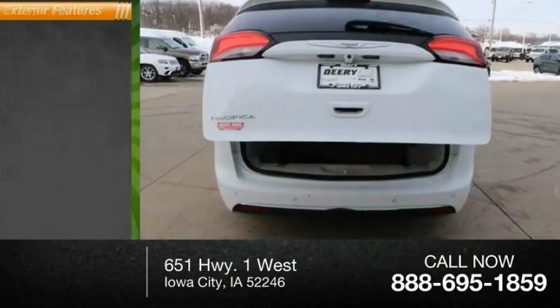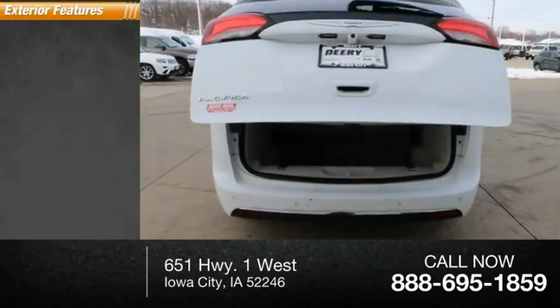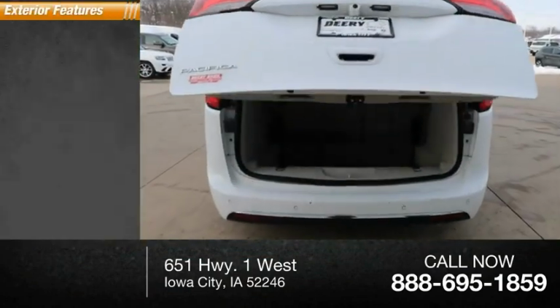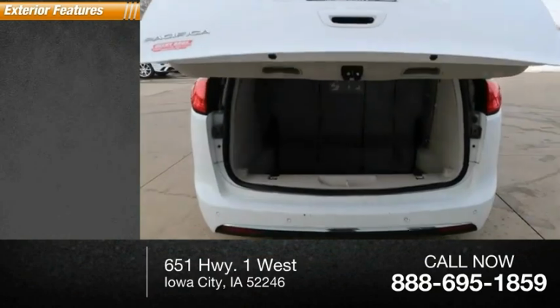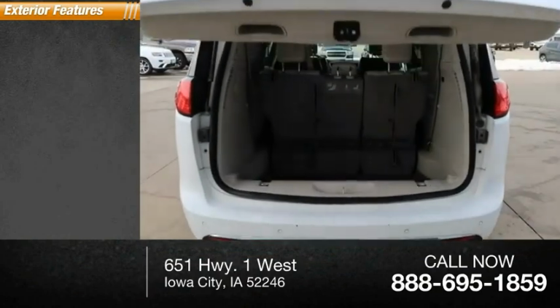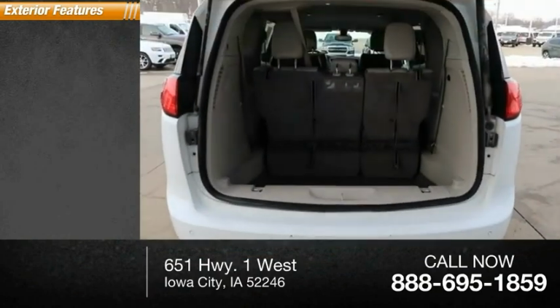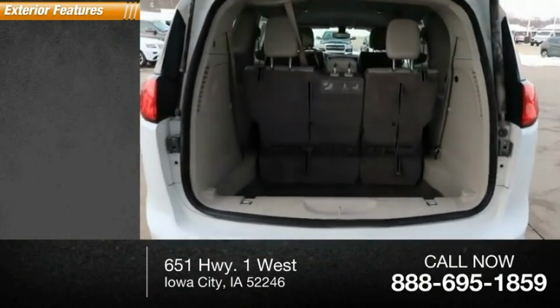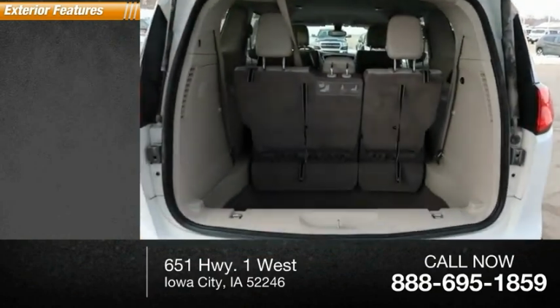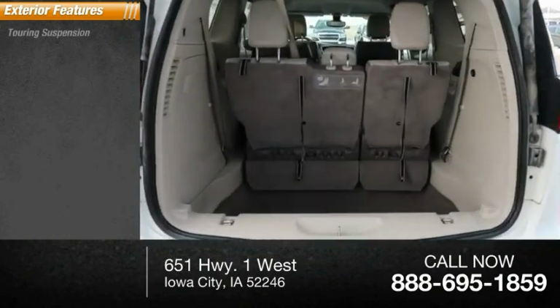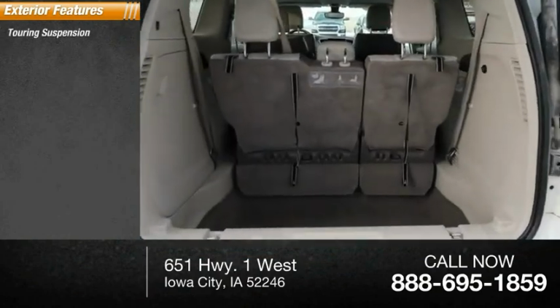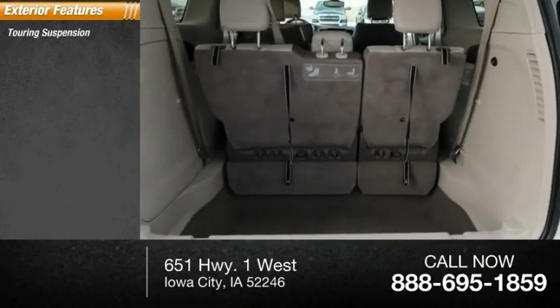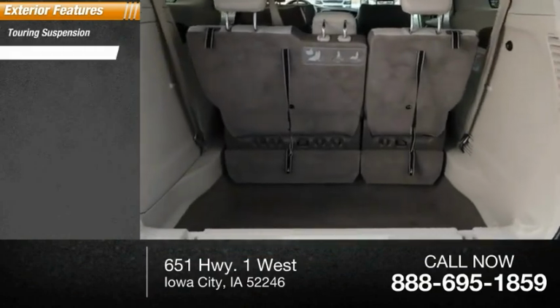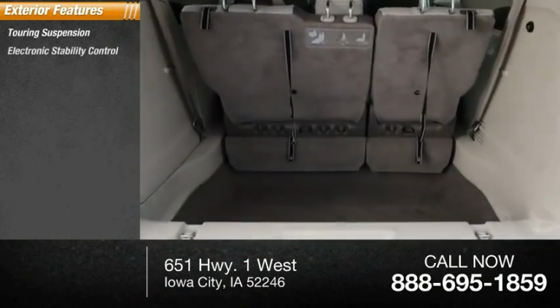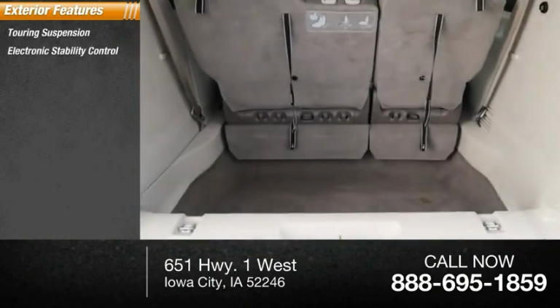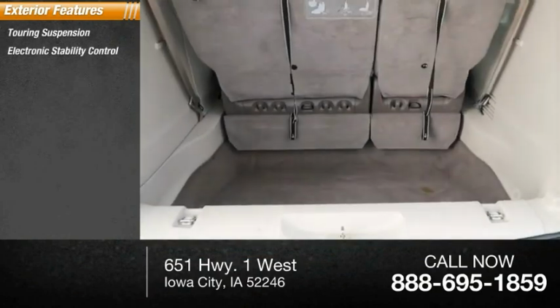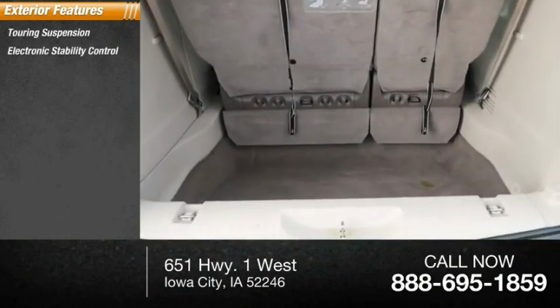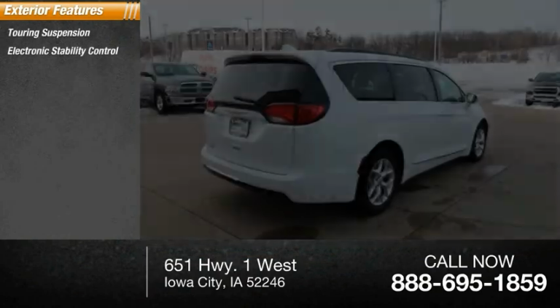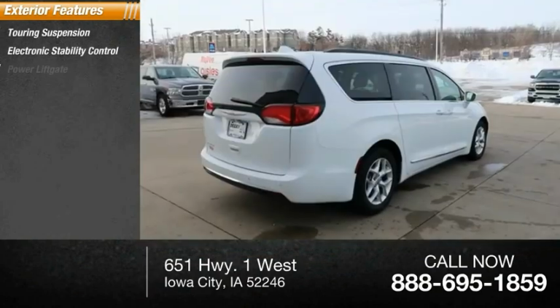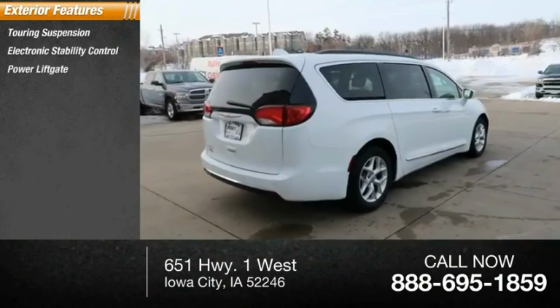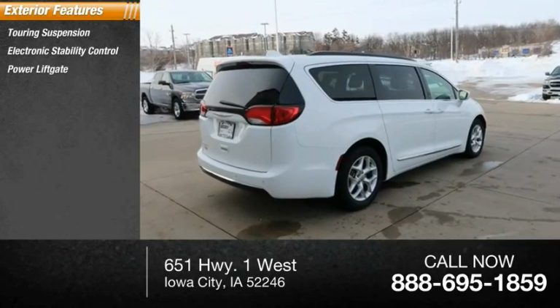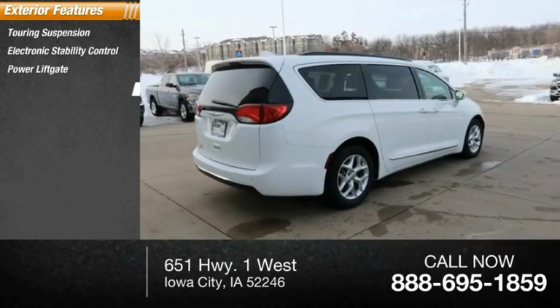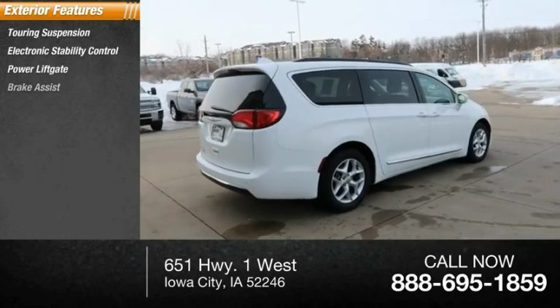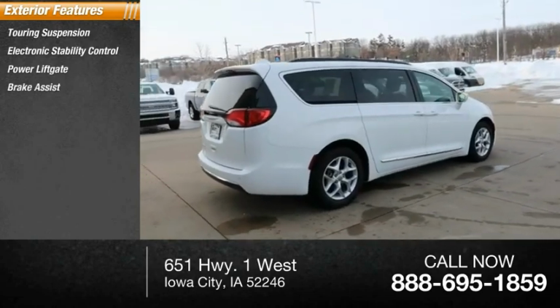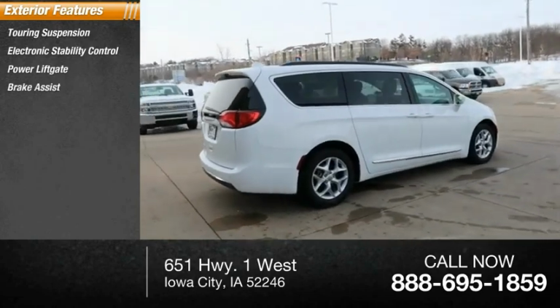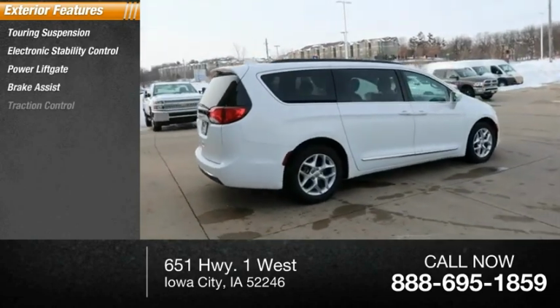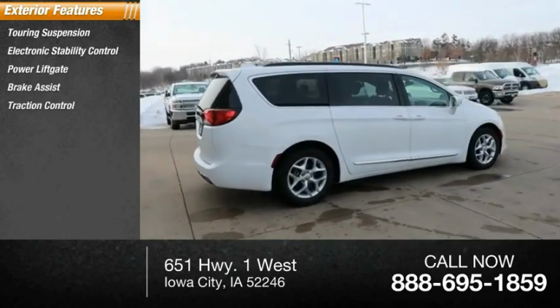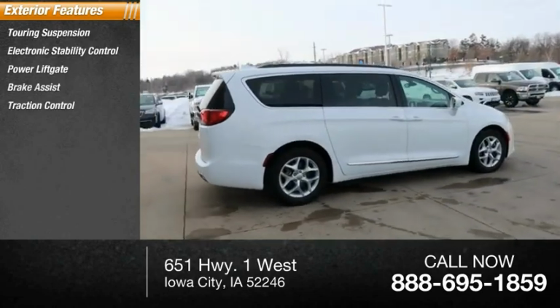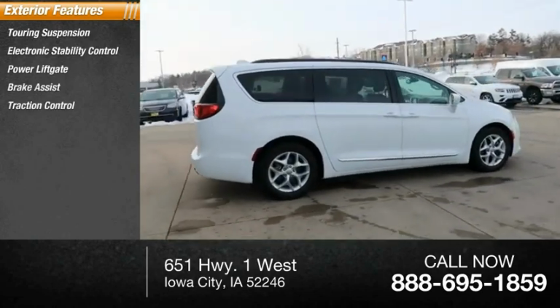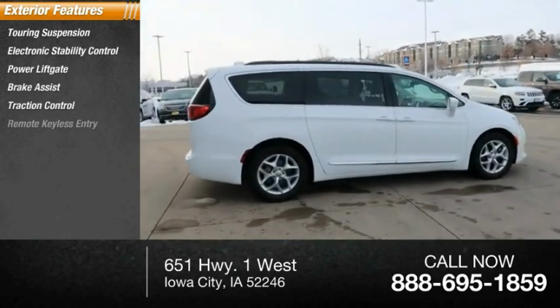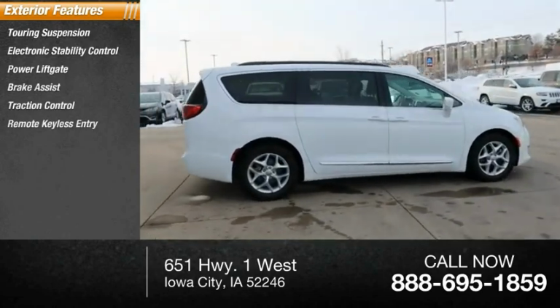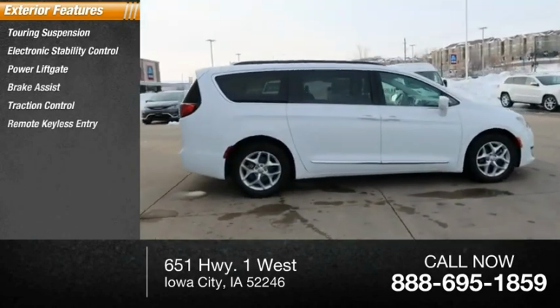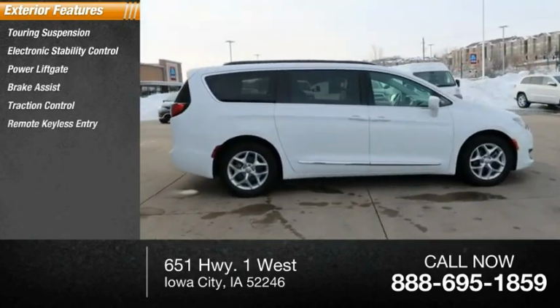Here are some of this vehicle's great options: touring suspension, electronic stability control, power liftgate, brake assist, traction control, and remote keyless entry.